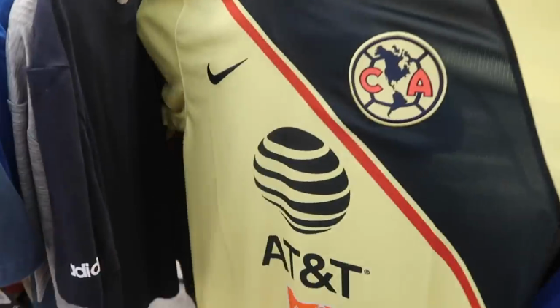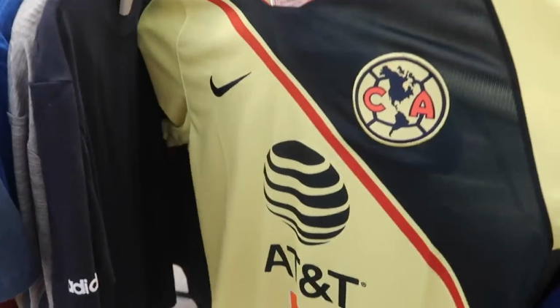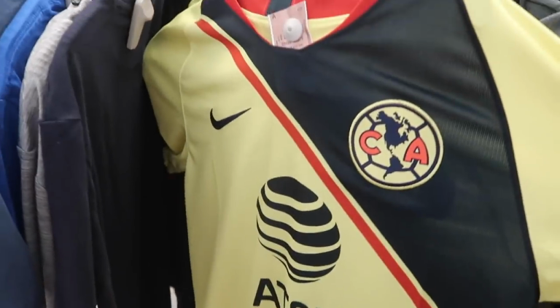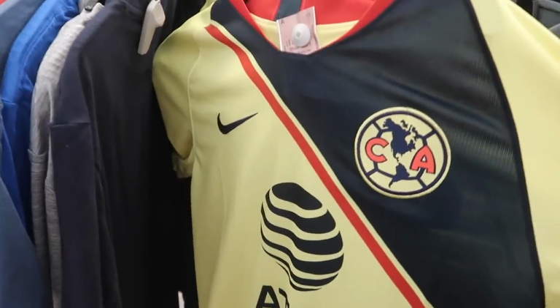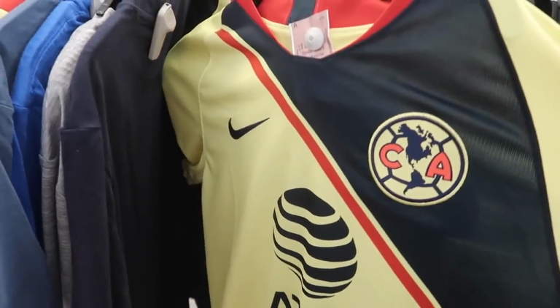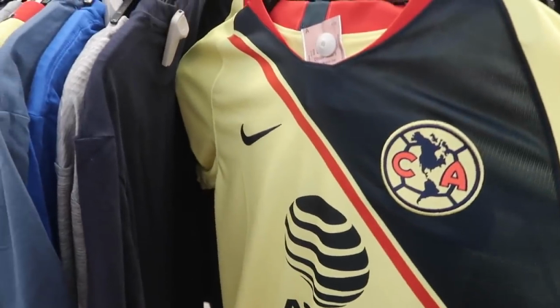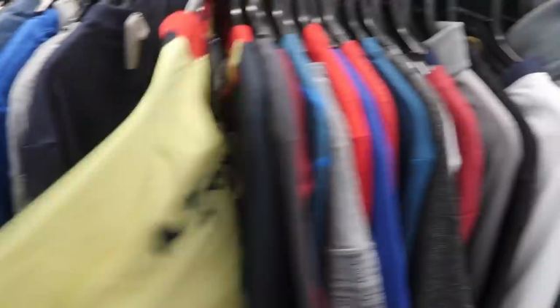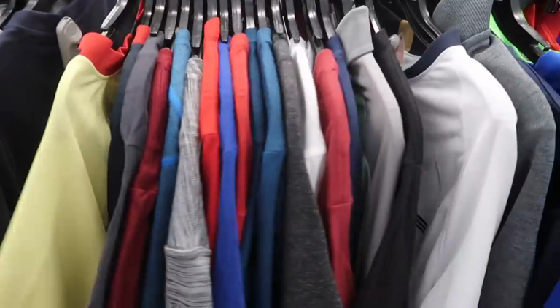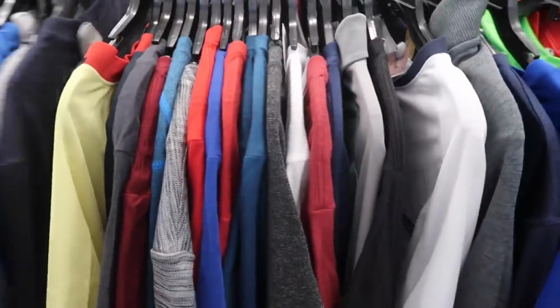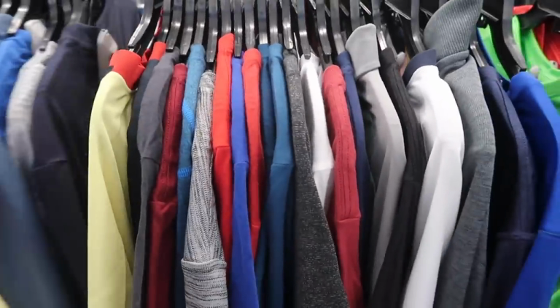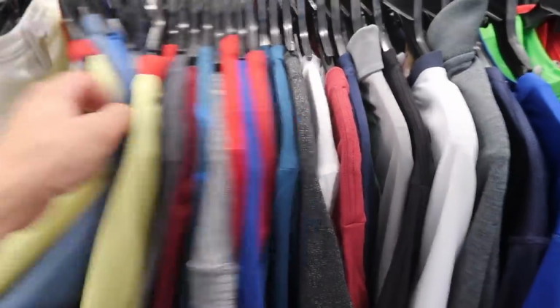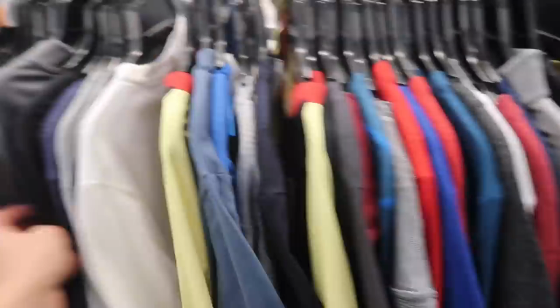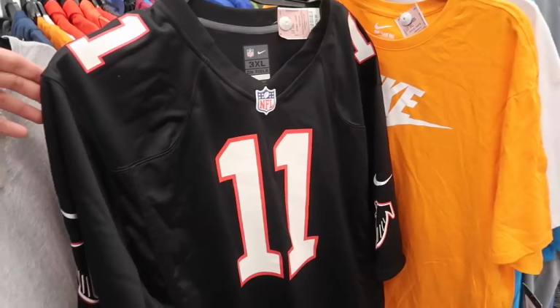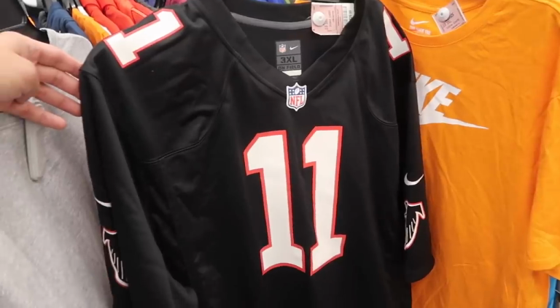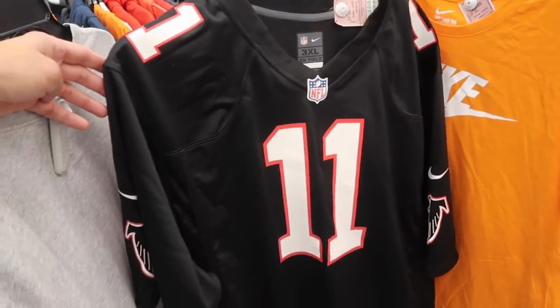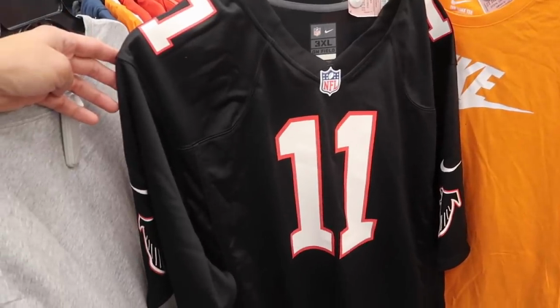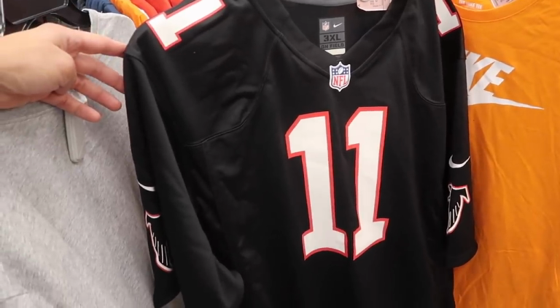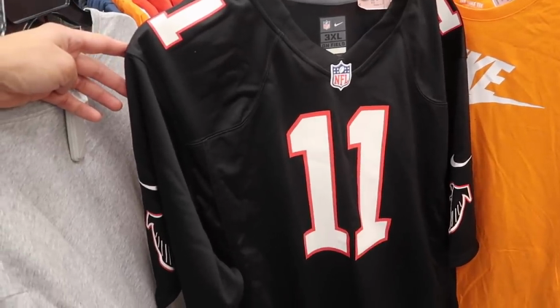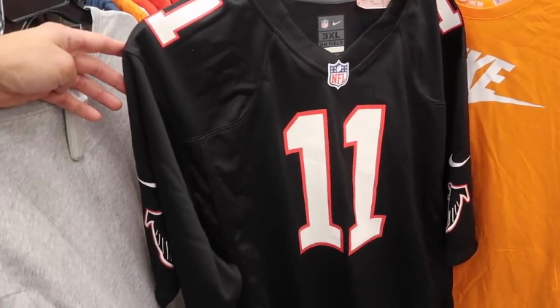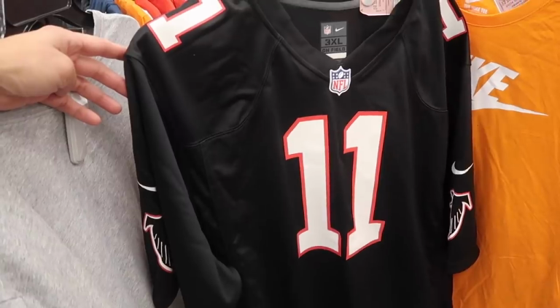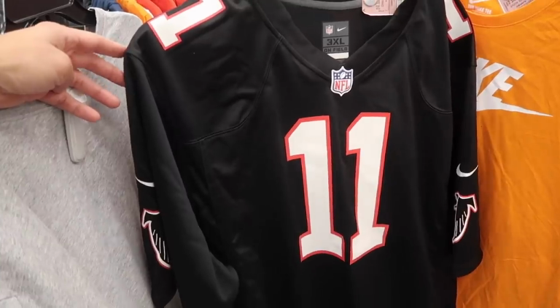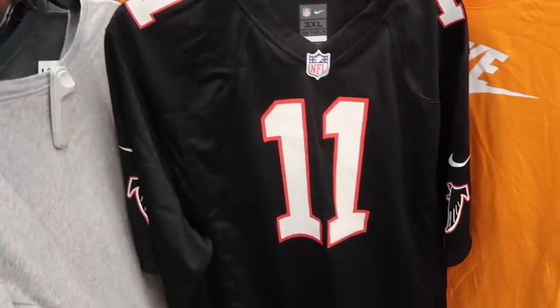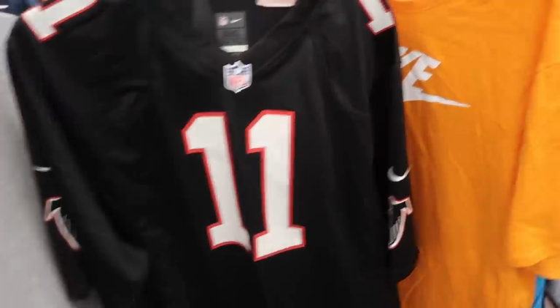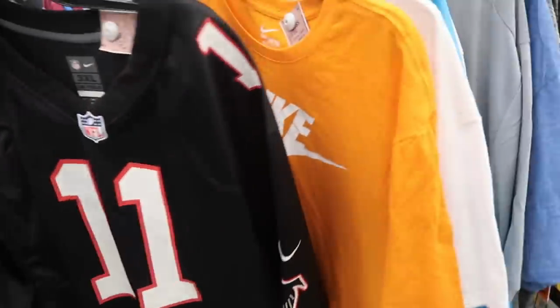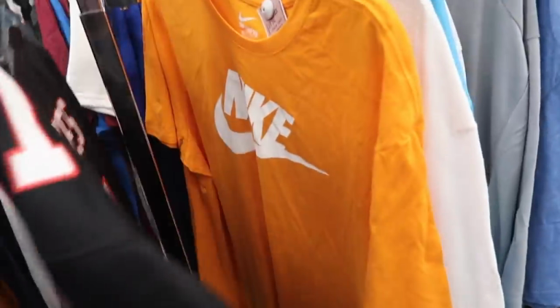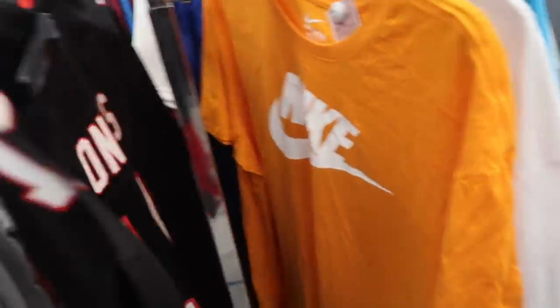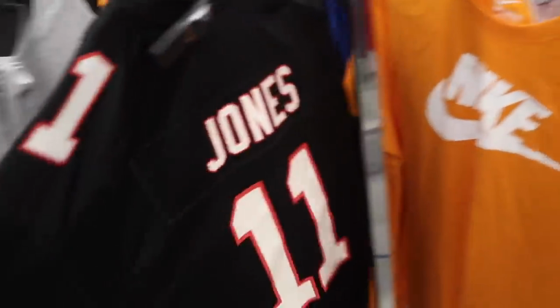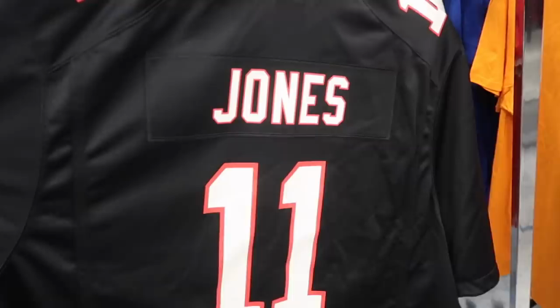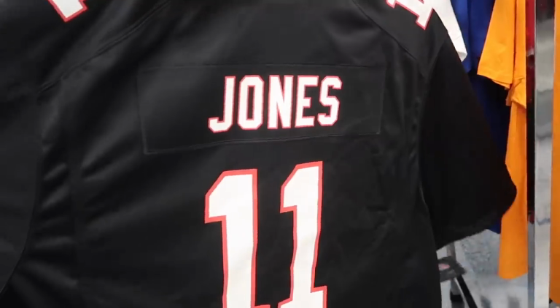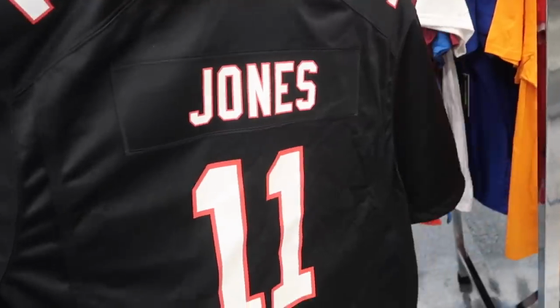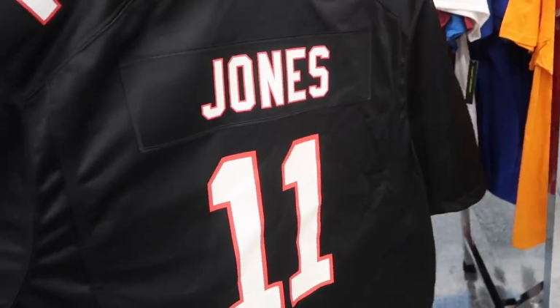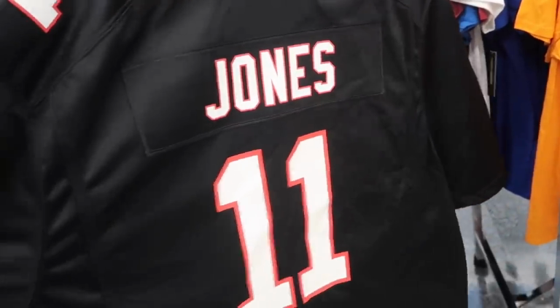Couple more Club America jerseys — they got one, two, three of them here, size 3XL. Julio Jones Falcons at $30. Only bad thing is it's not sewn; it is screen printed.